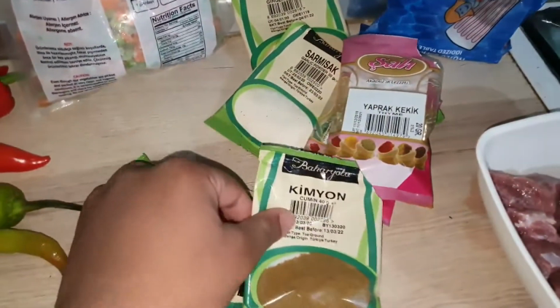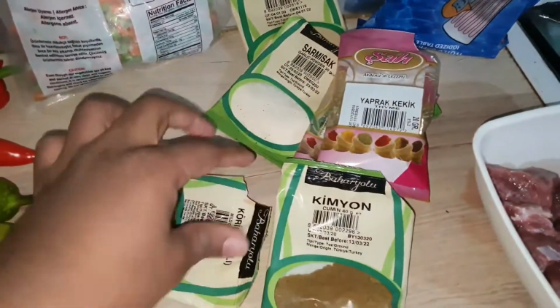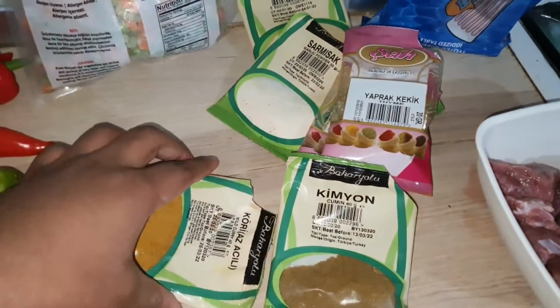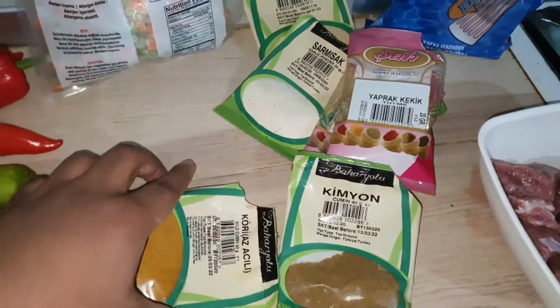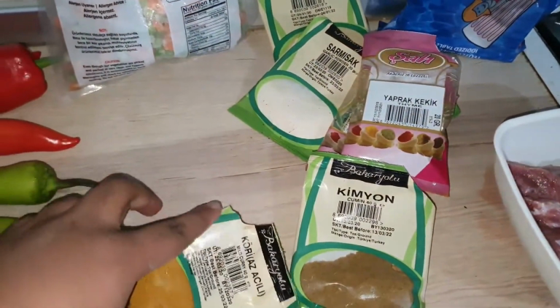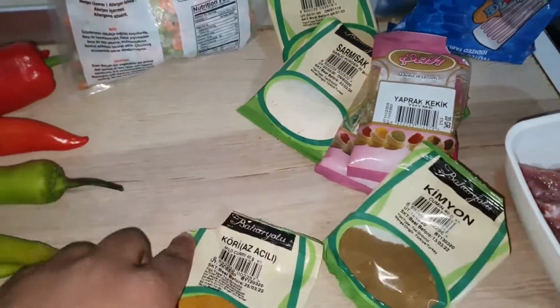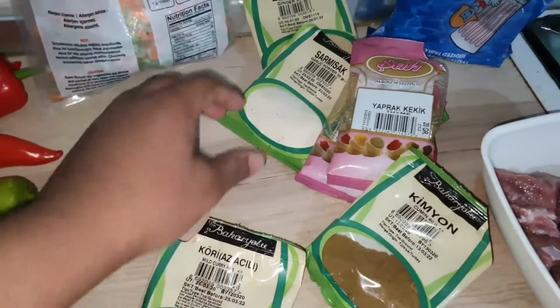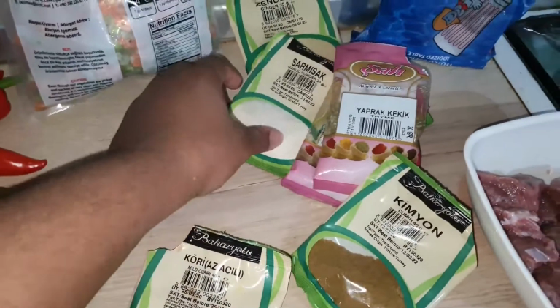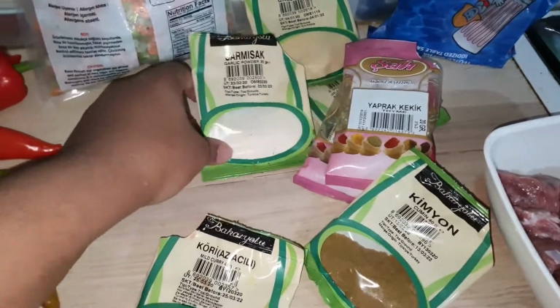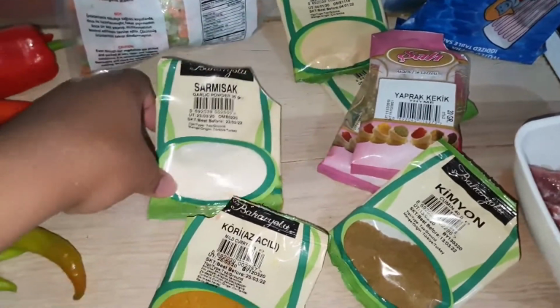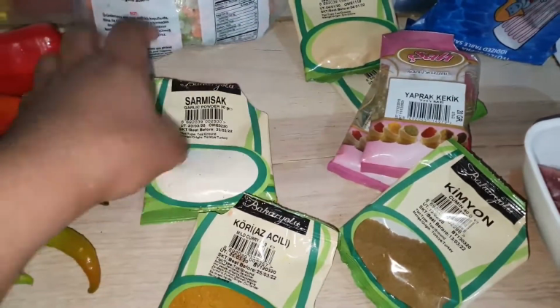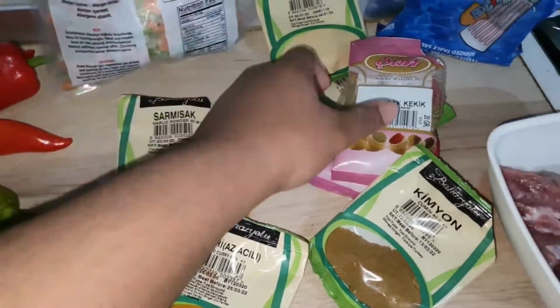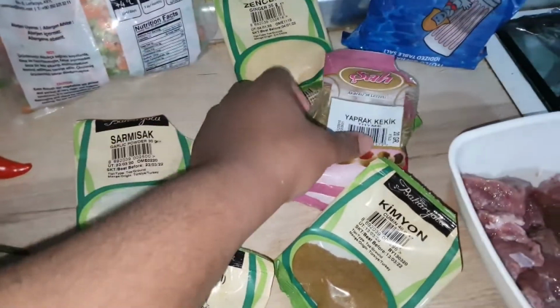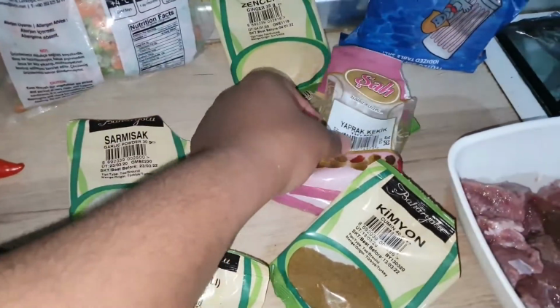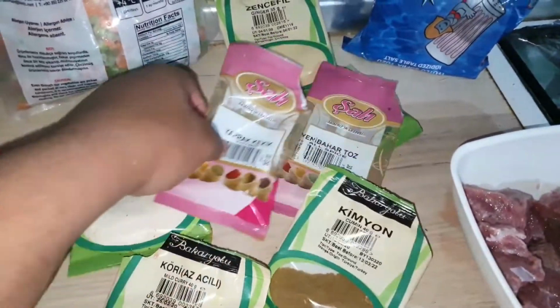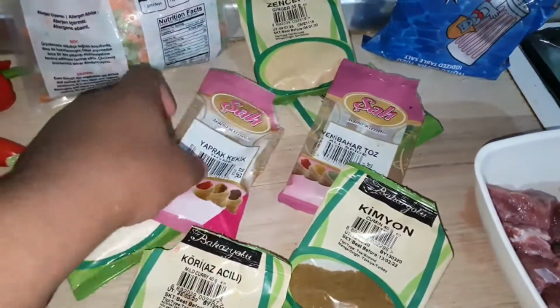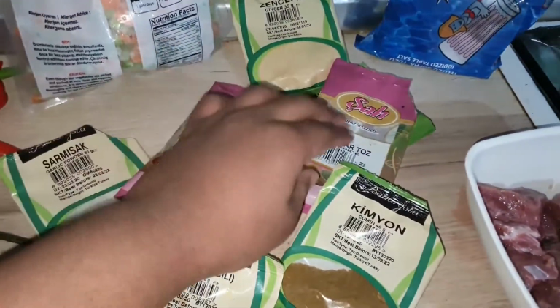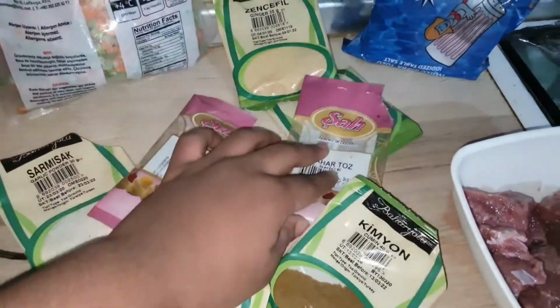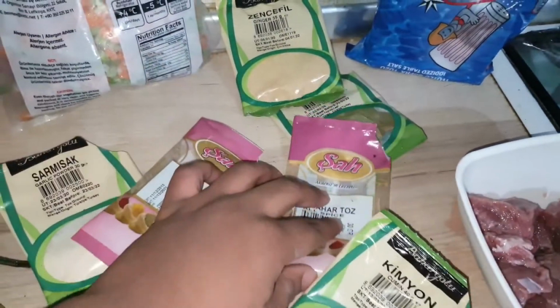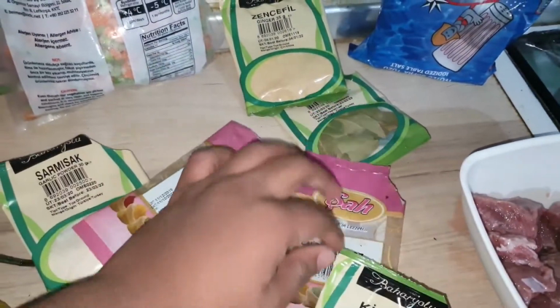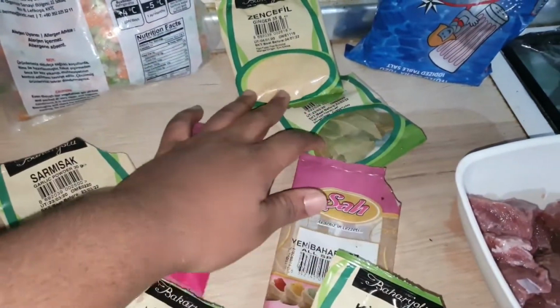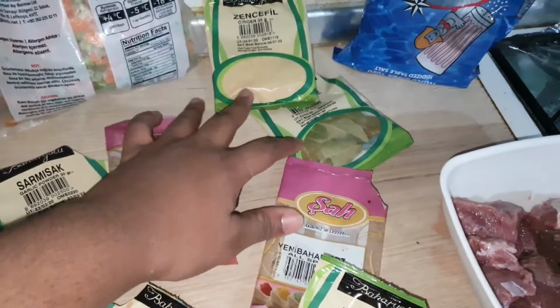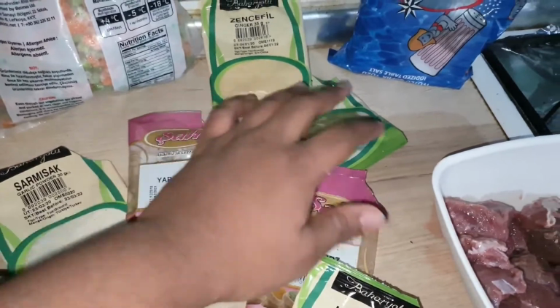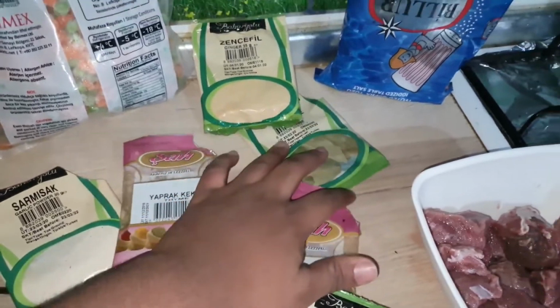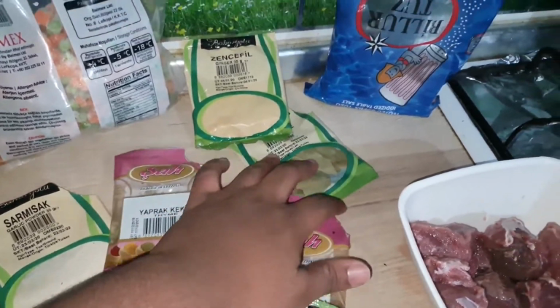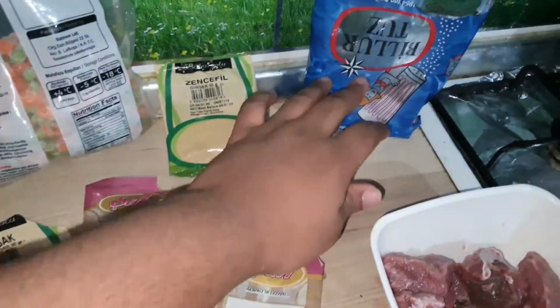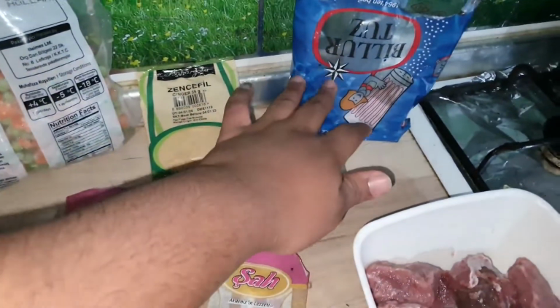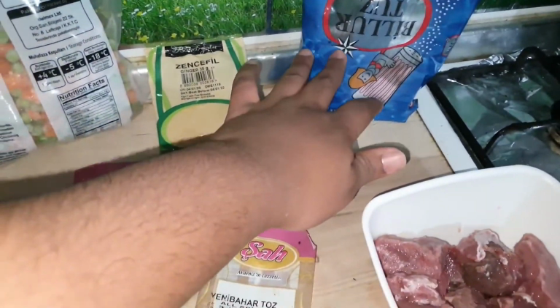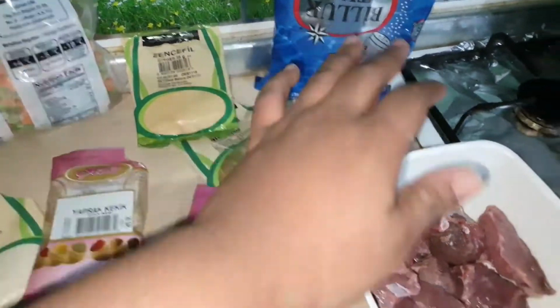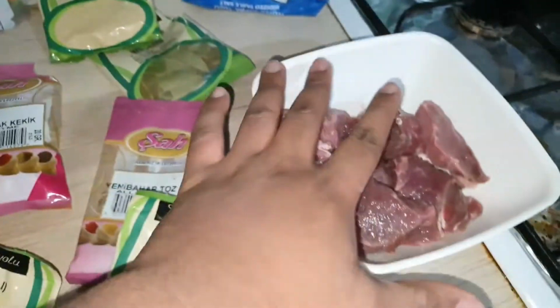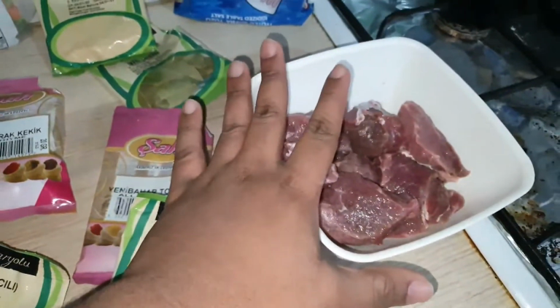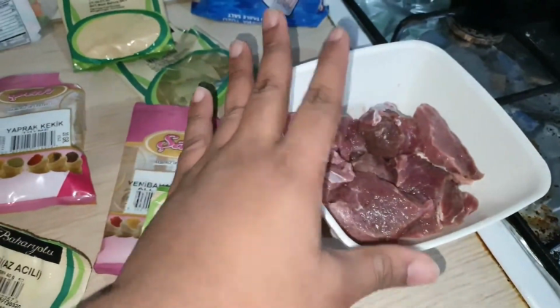I've got cumin, mild curry, garlic powder, thyme, allspice, ginger and bay leaf. I've also got my salt and my beef.